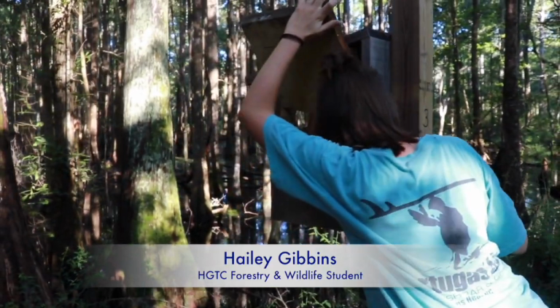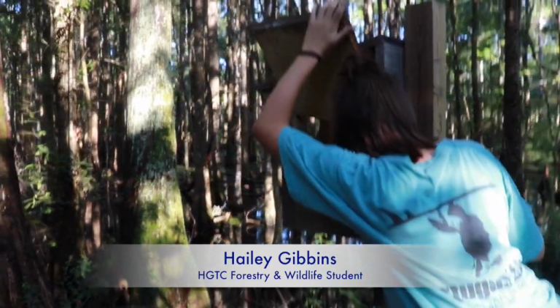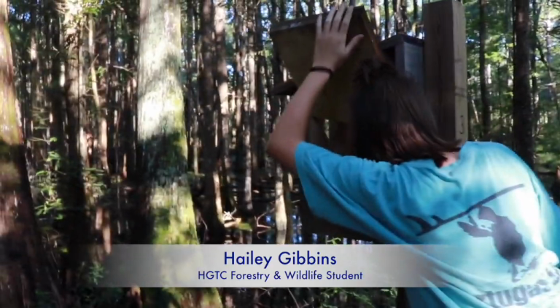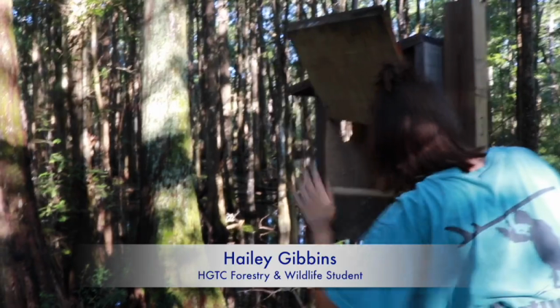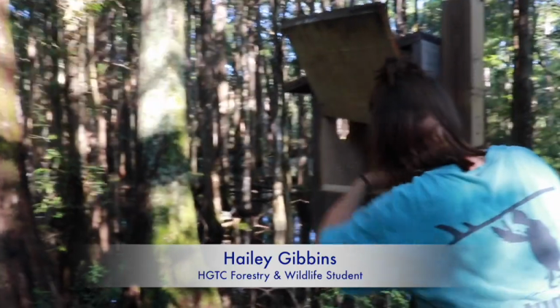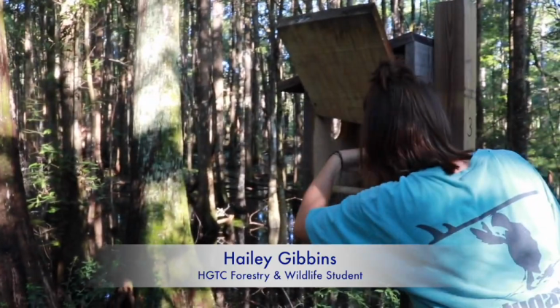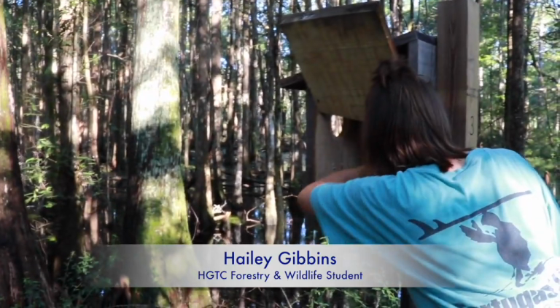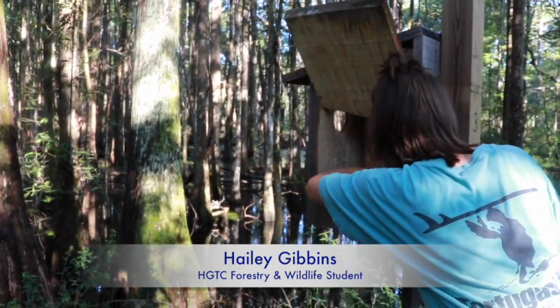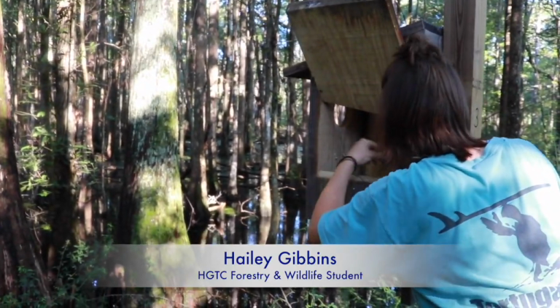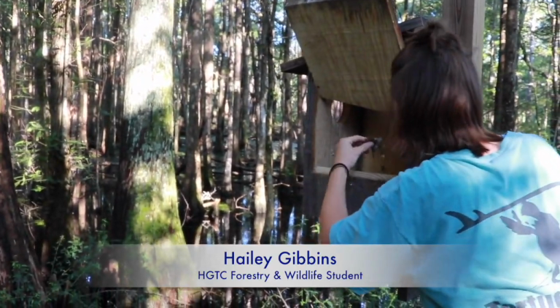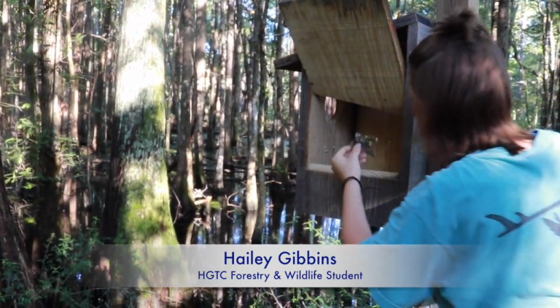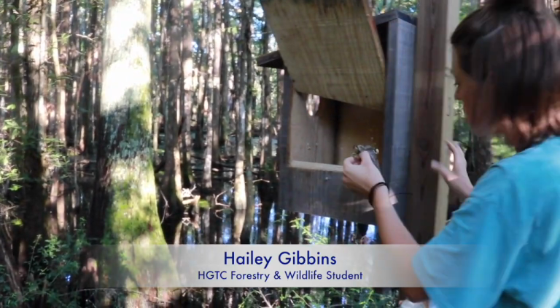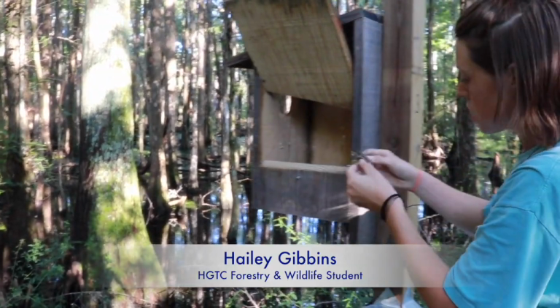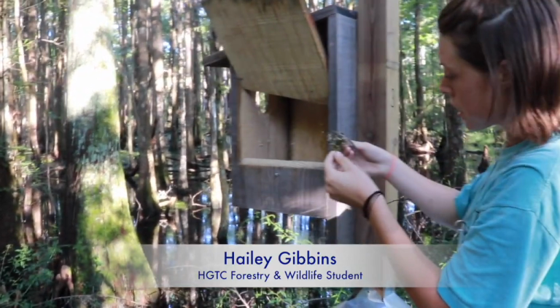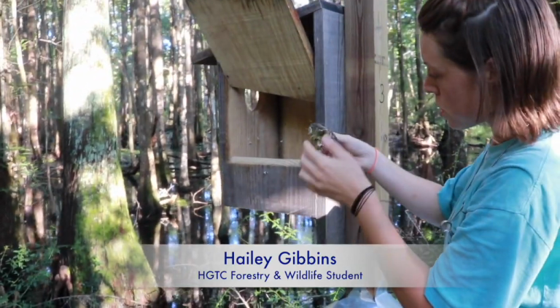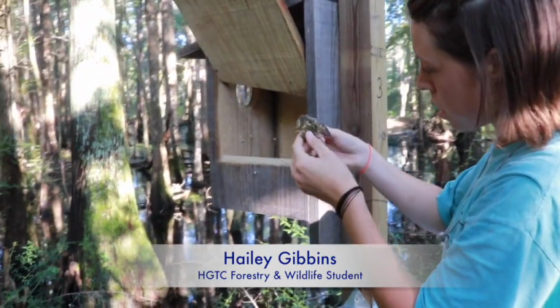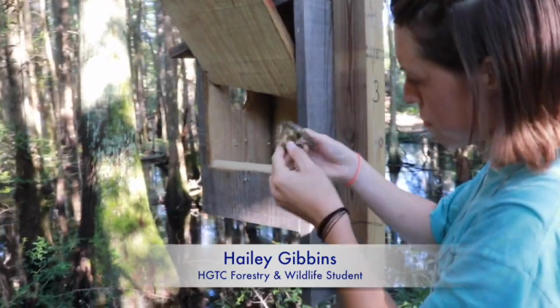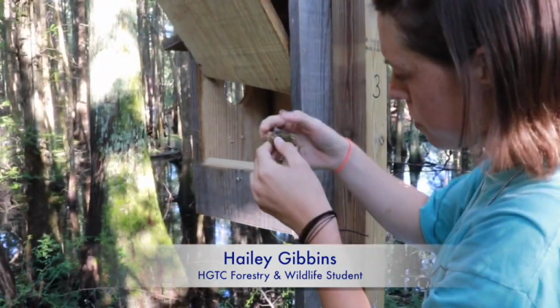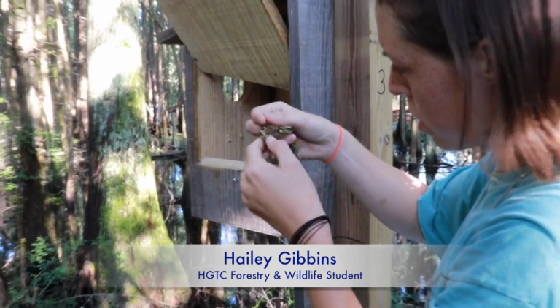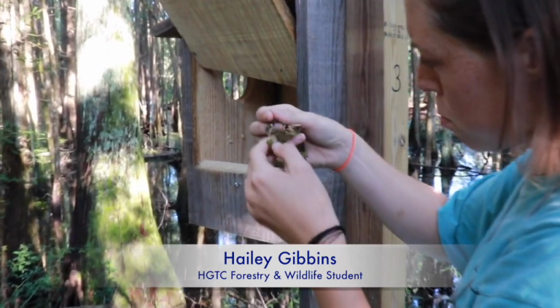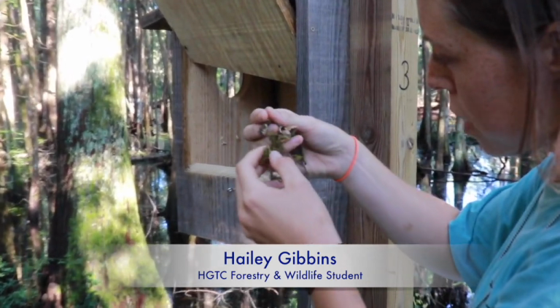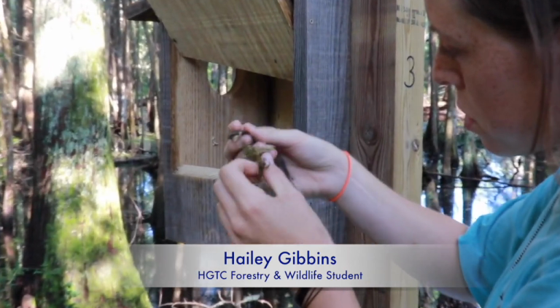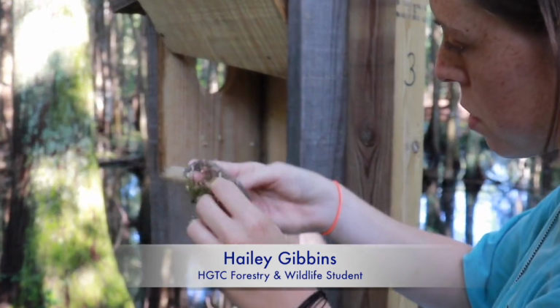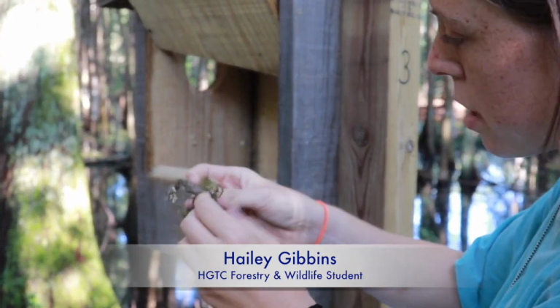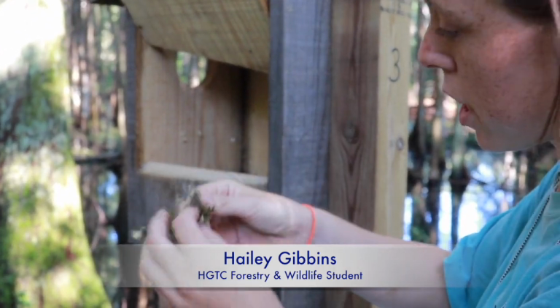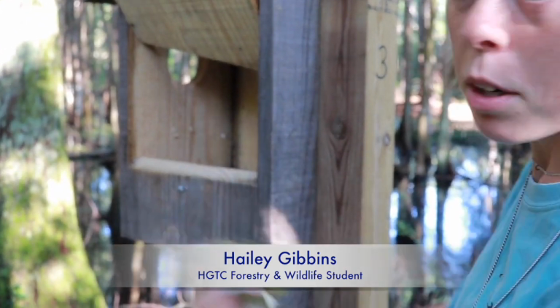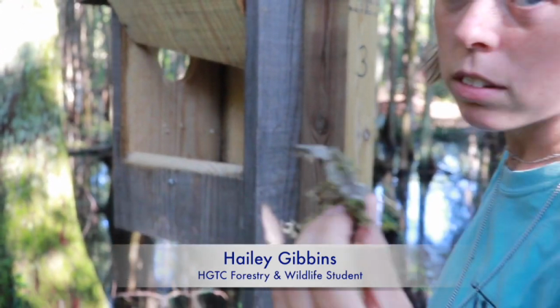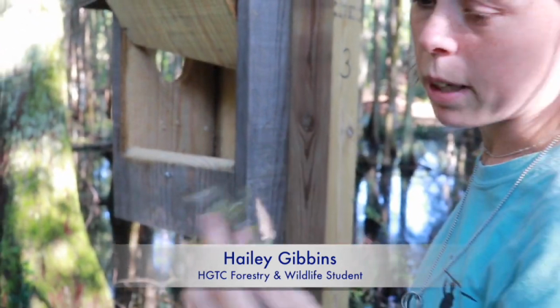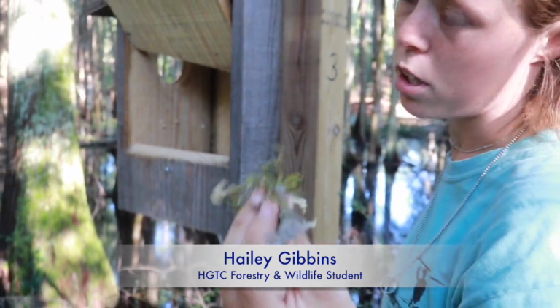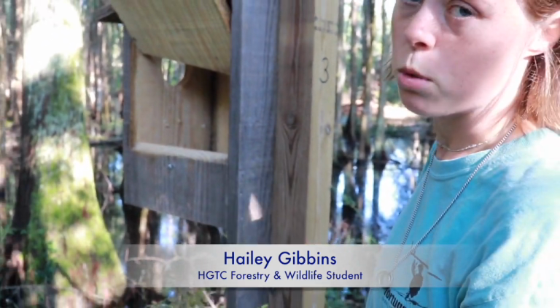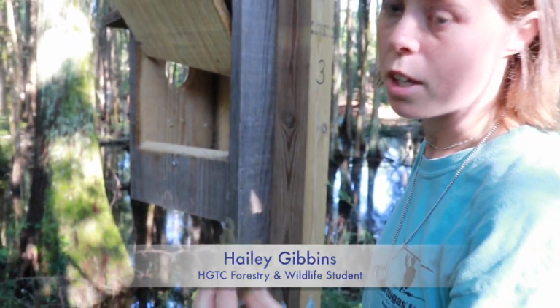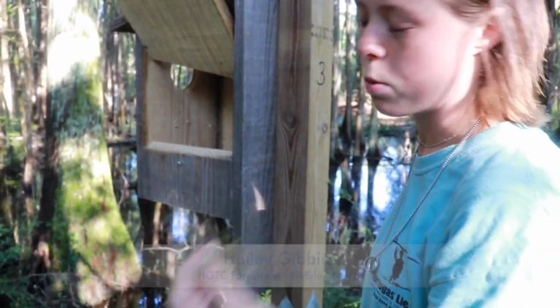Now this is from an old nest, actually. These leaves and bald cypress is a sign of Carolina wren, but I've already removed this nest before.